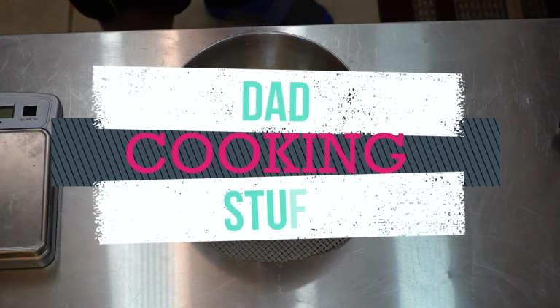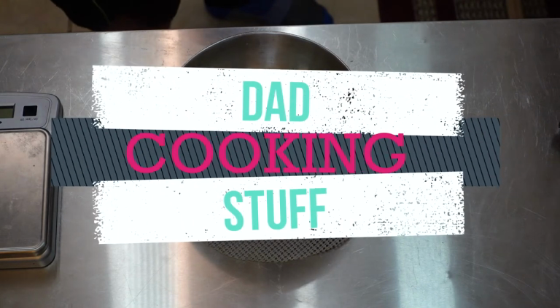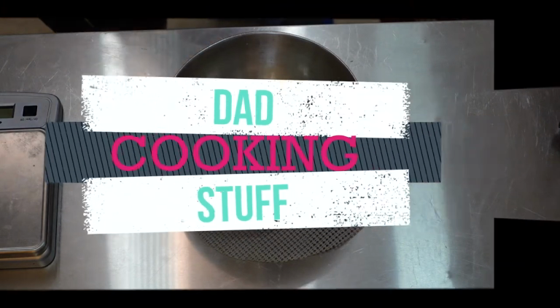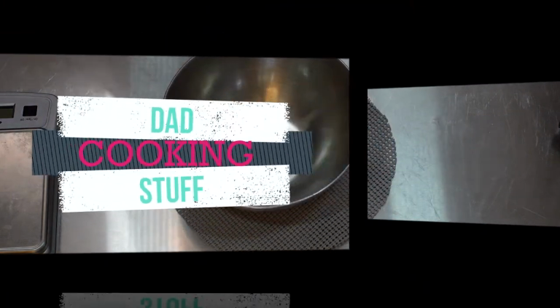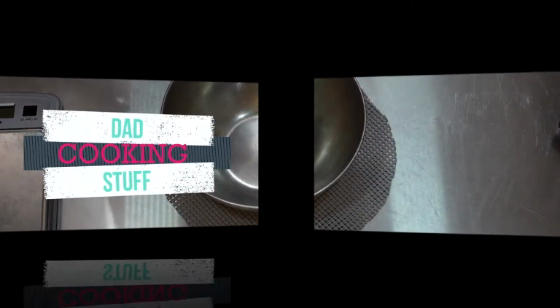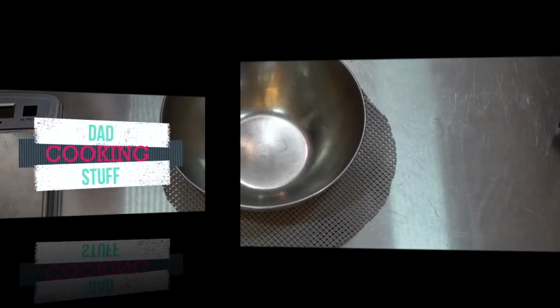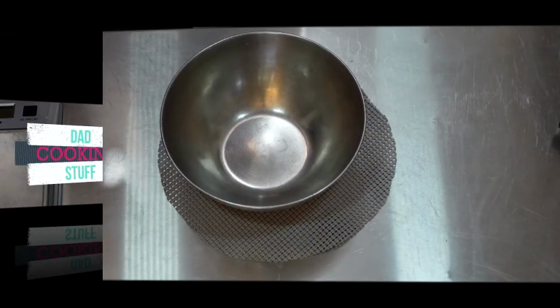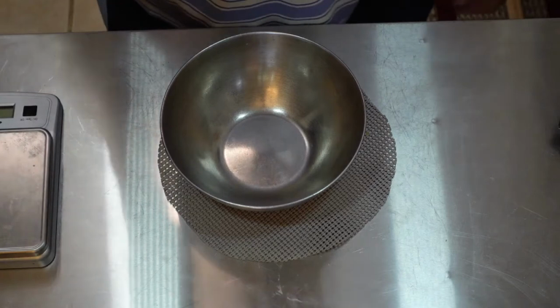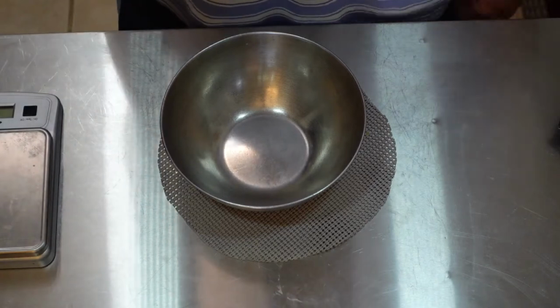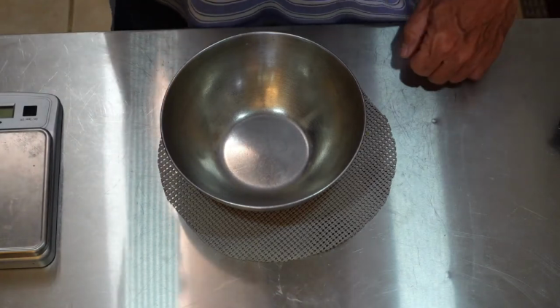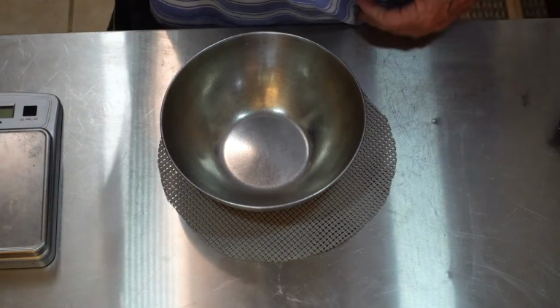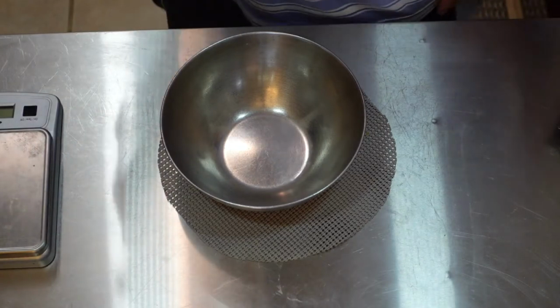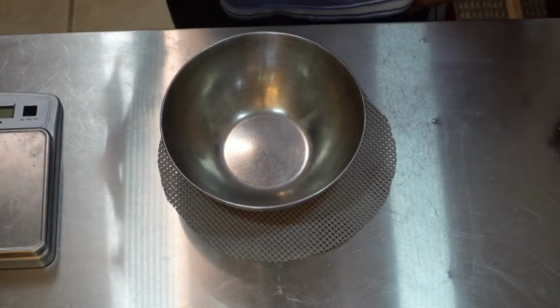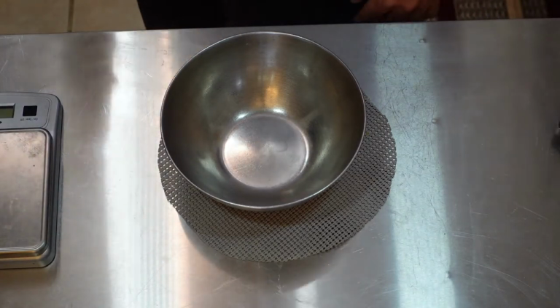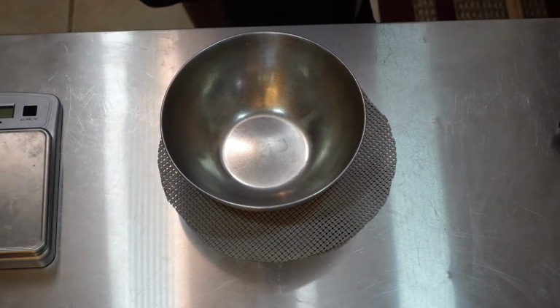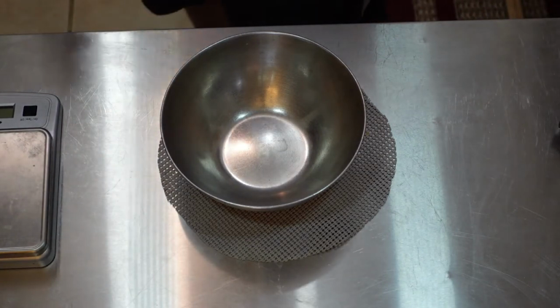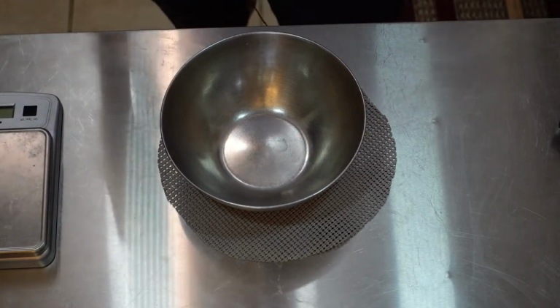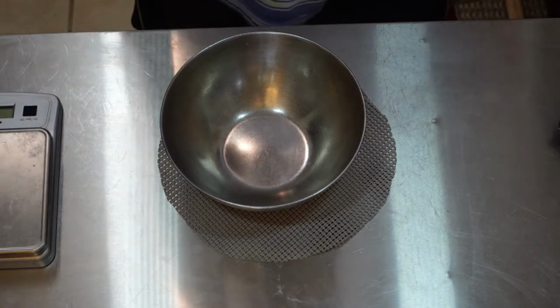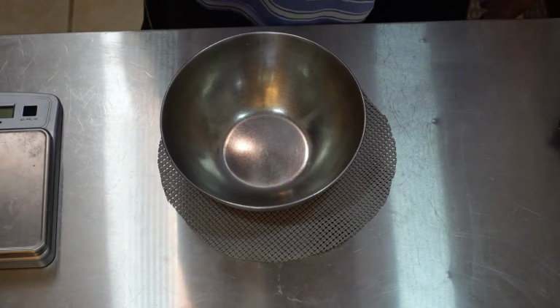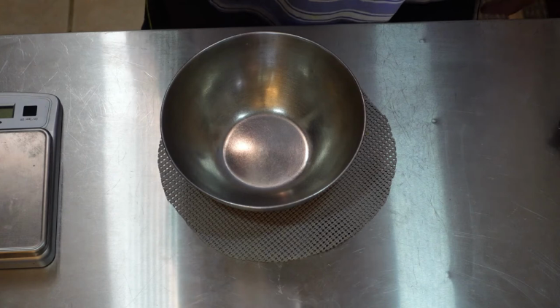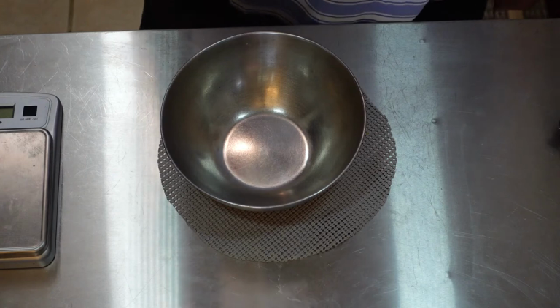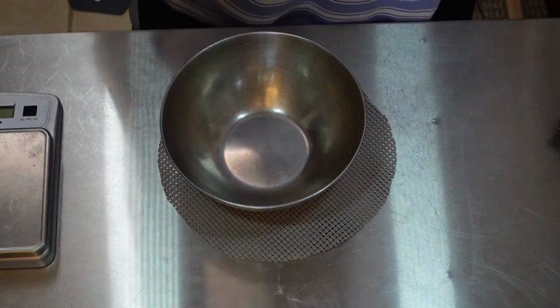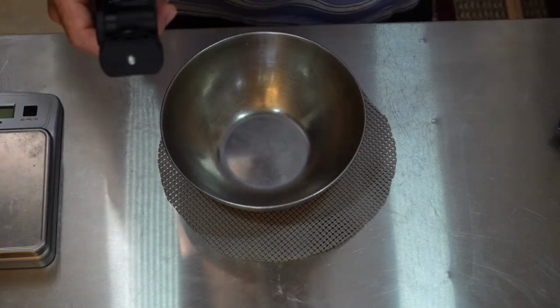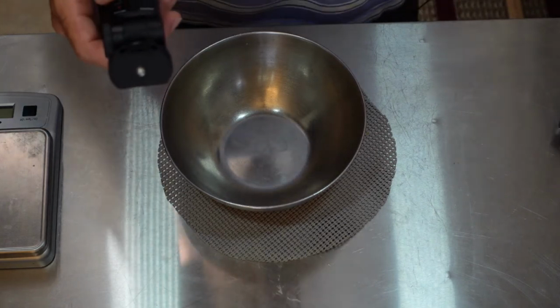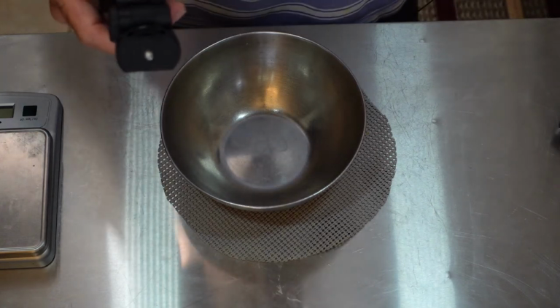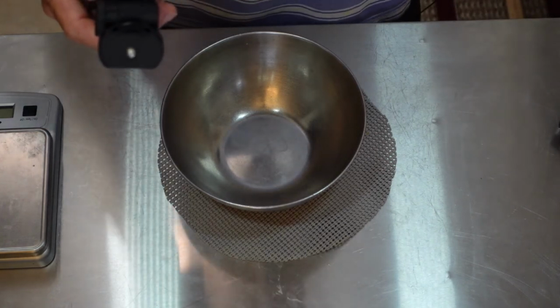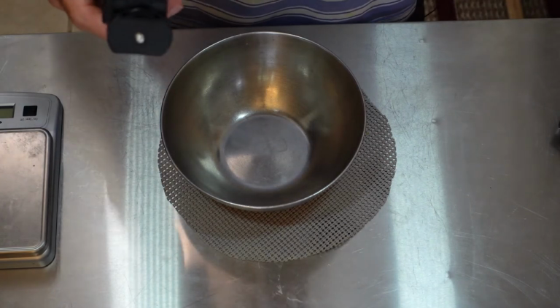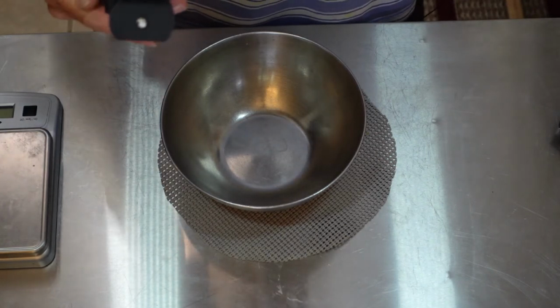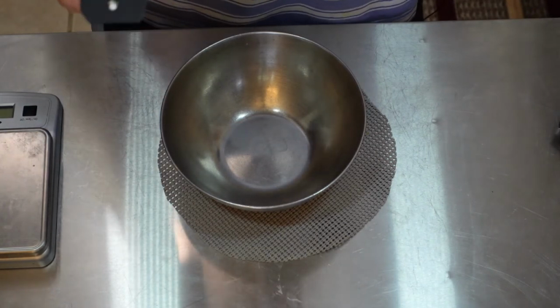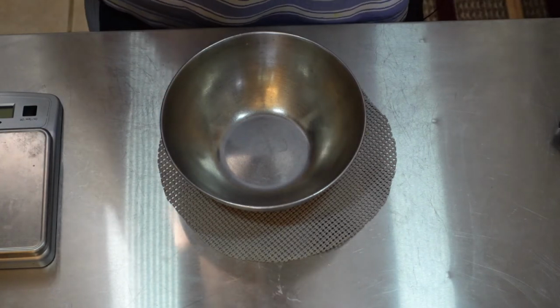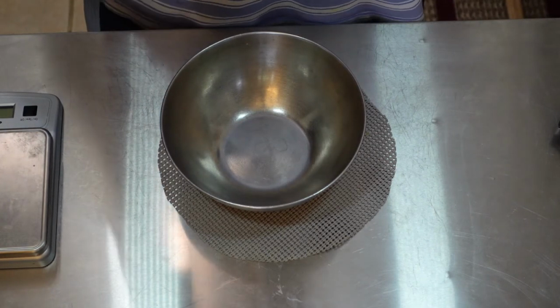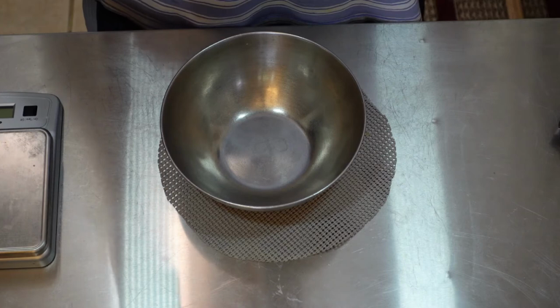We're going to make some thumbprint cookies, and we're going to use some of that wonderful pineapple orange jelly that Boompi makes. Let's see how they turn out.